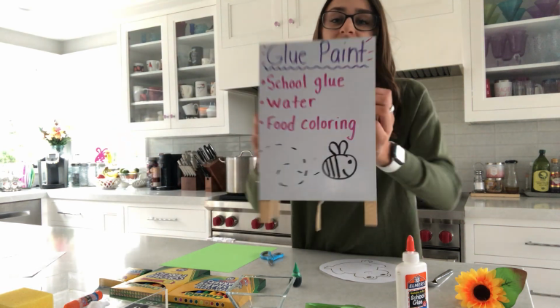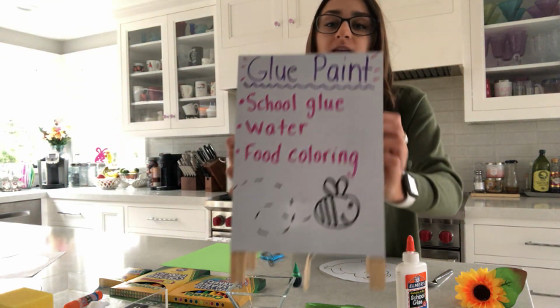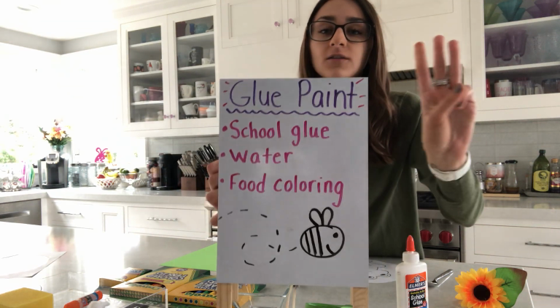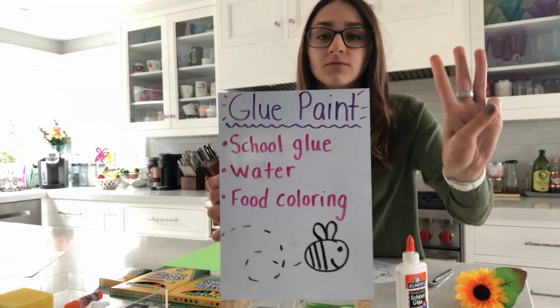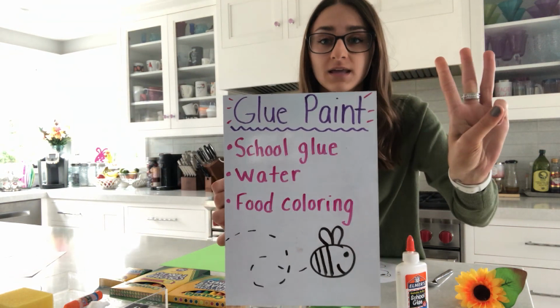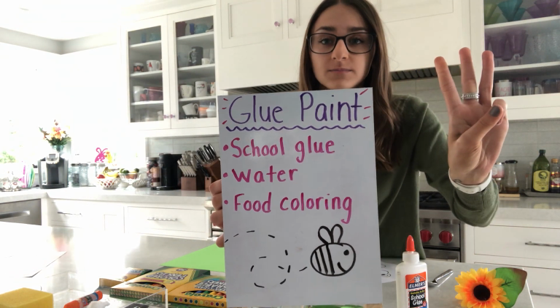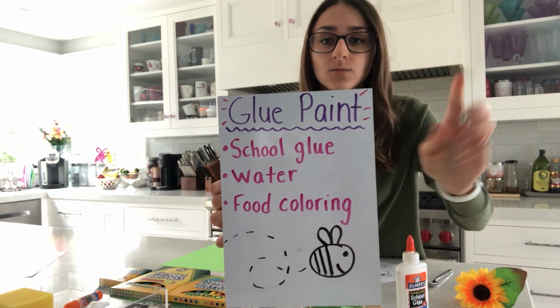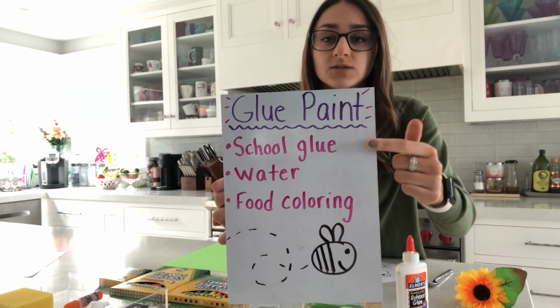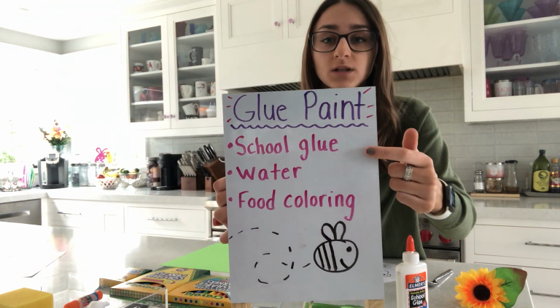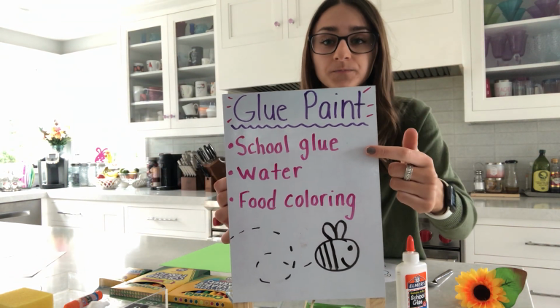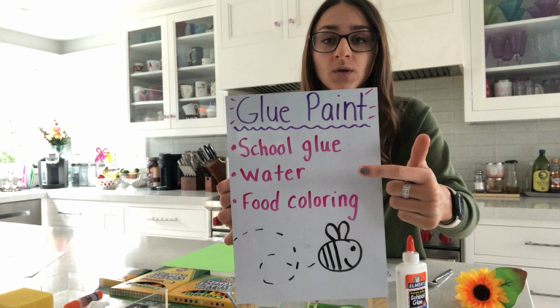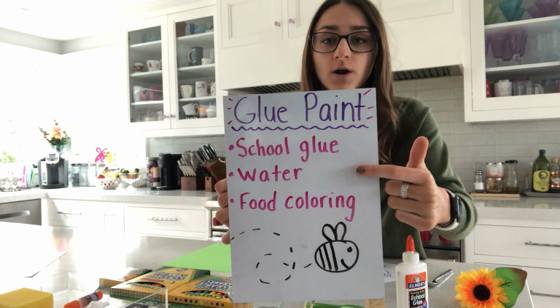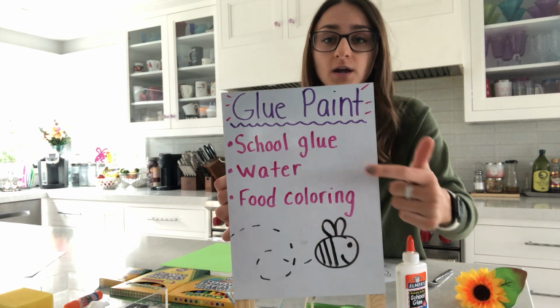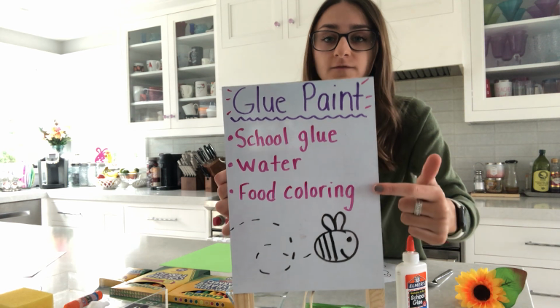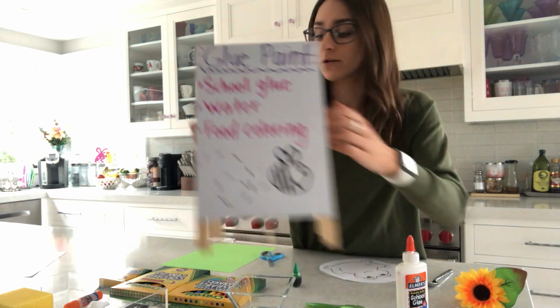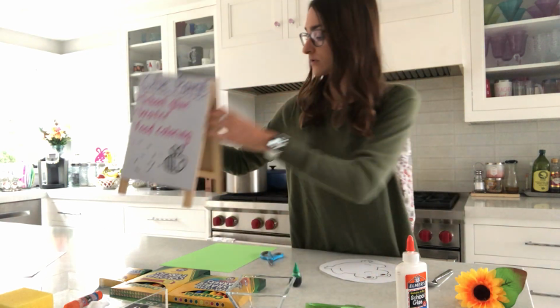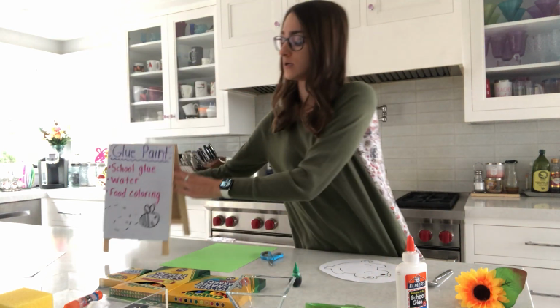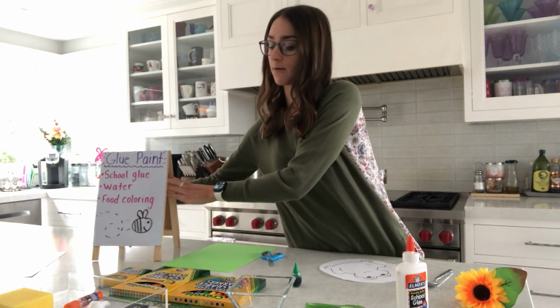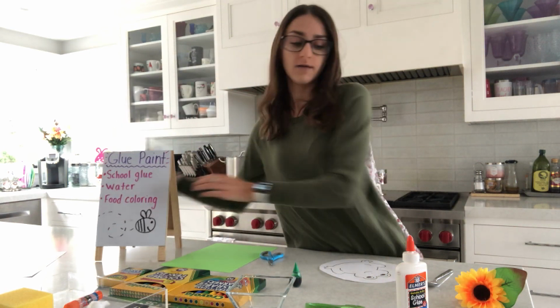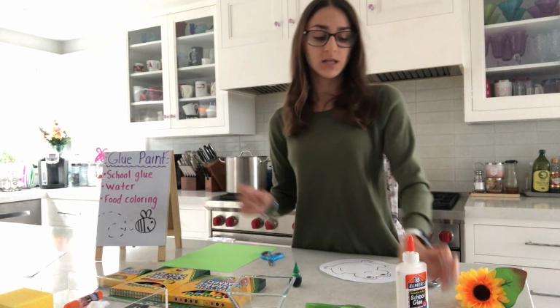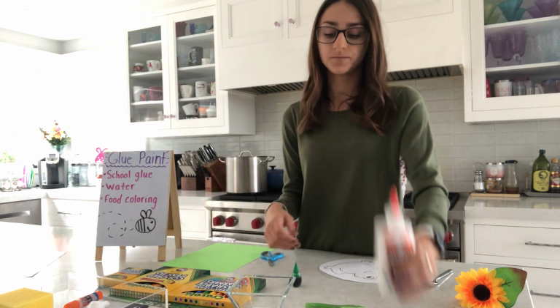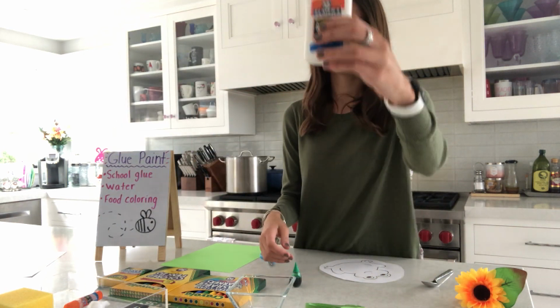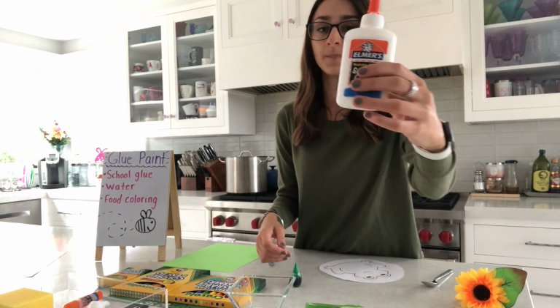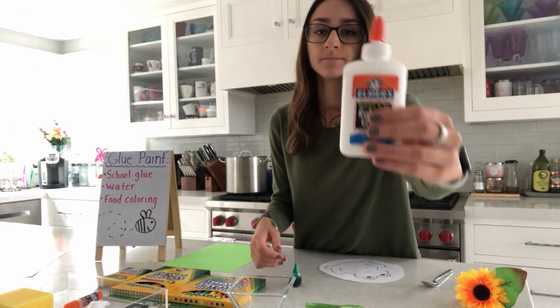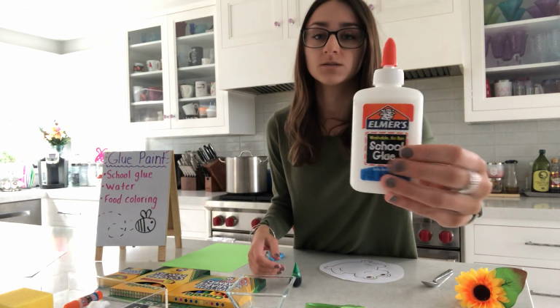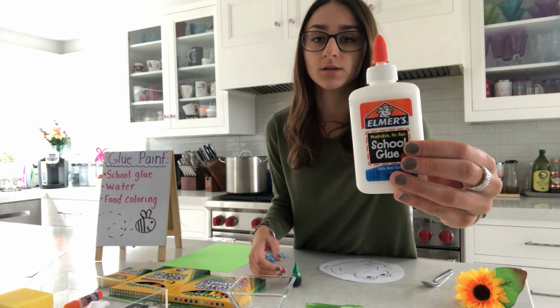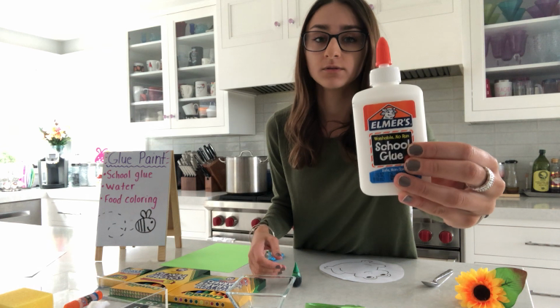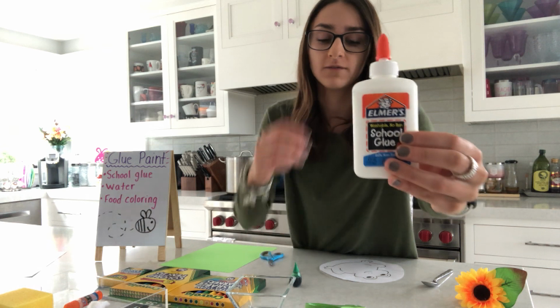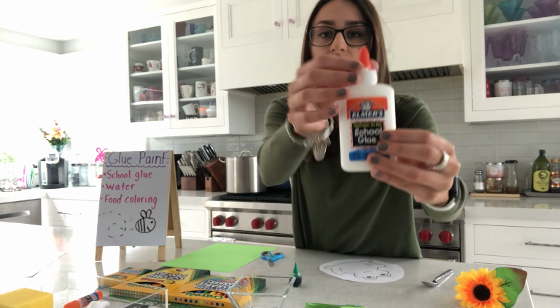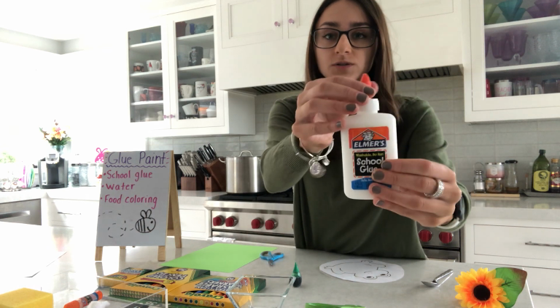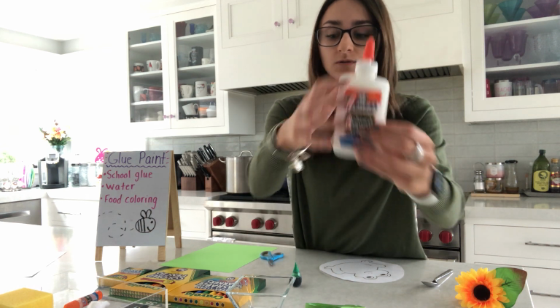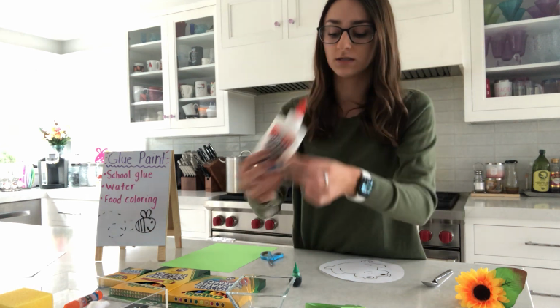To make the paint, we need three items: school glue, water, and food coloring. I have my glue here — this is school glue, and if you have clear glue you can use that too.